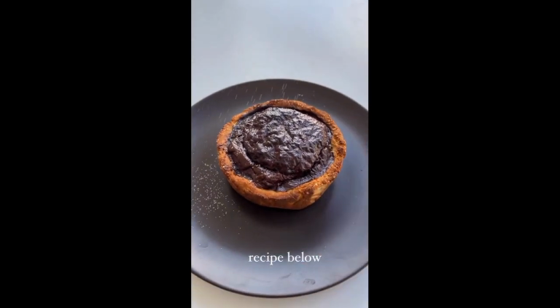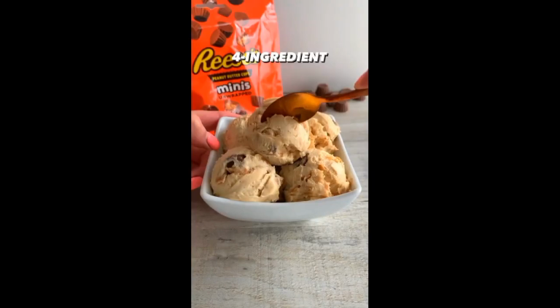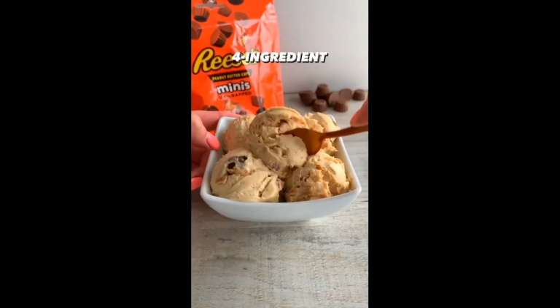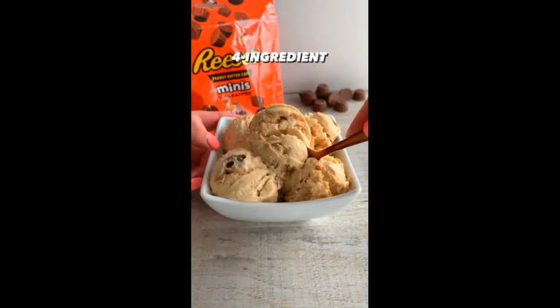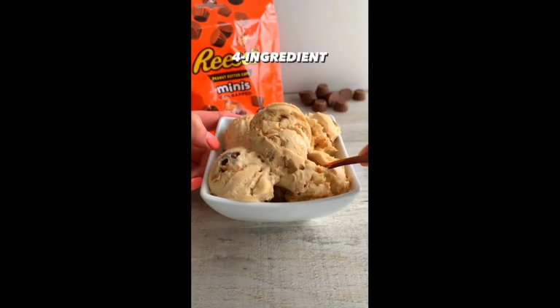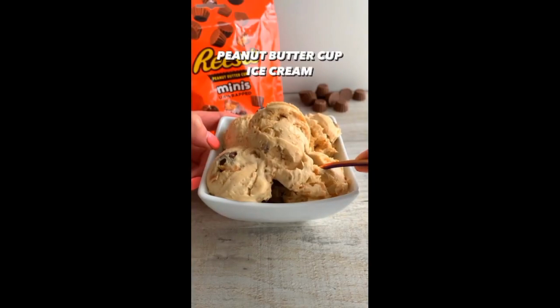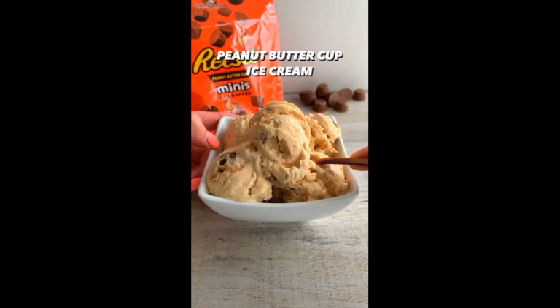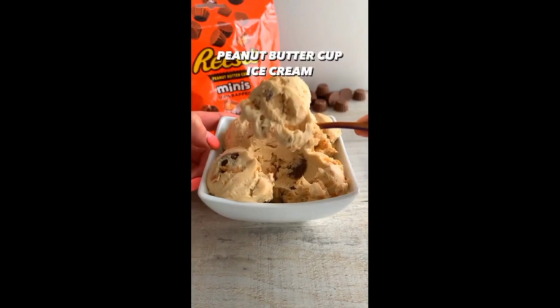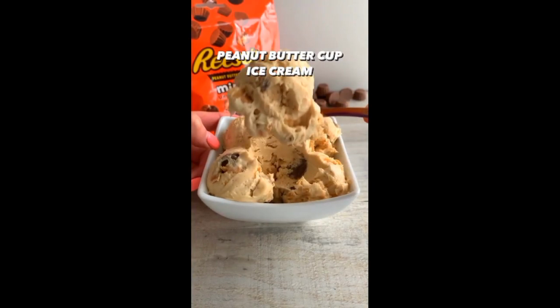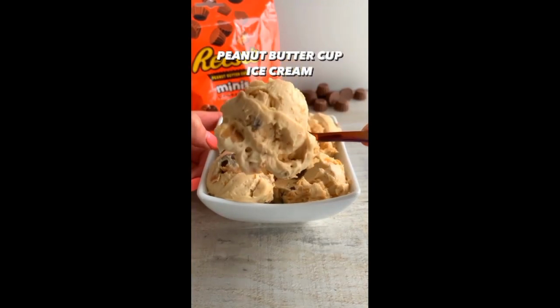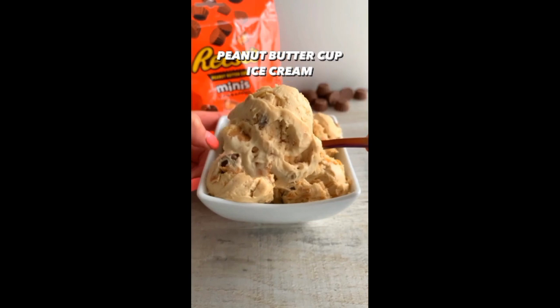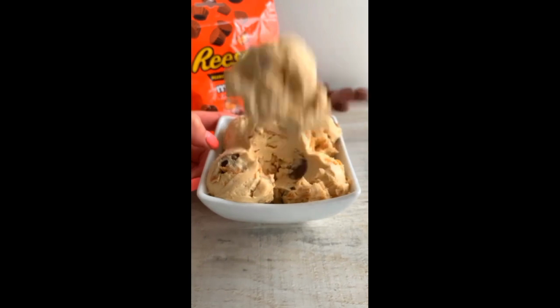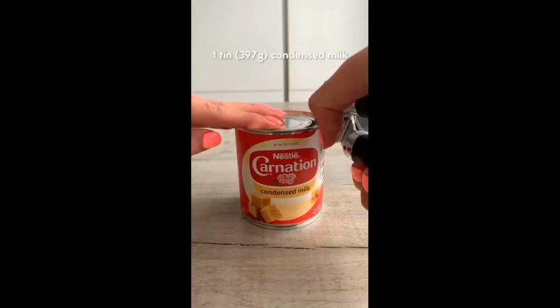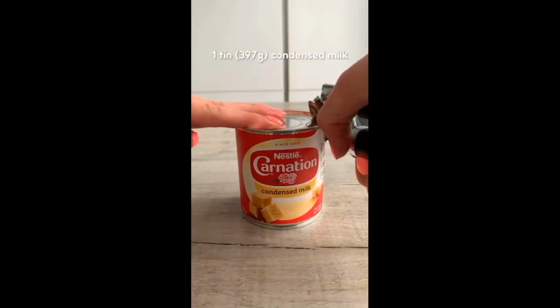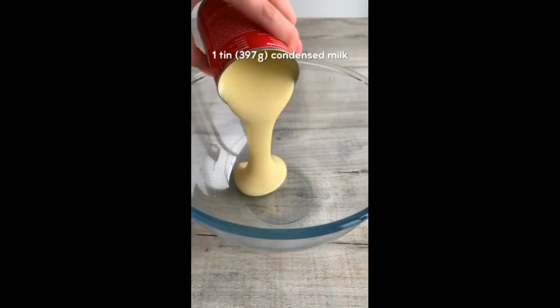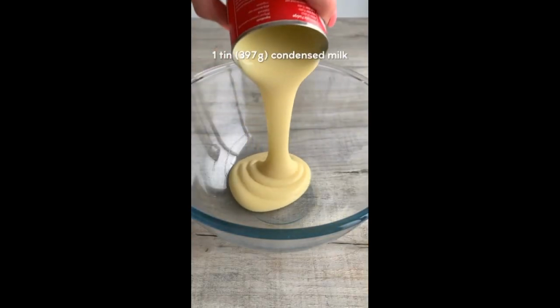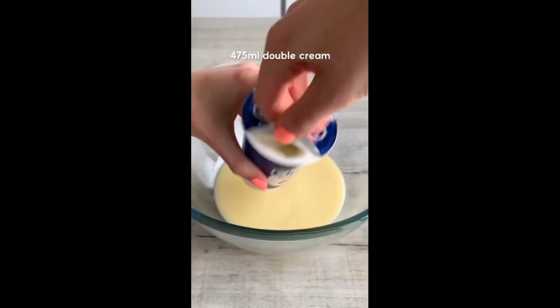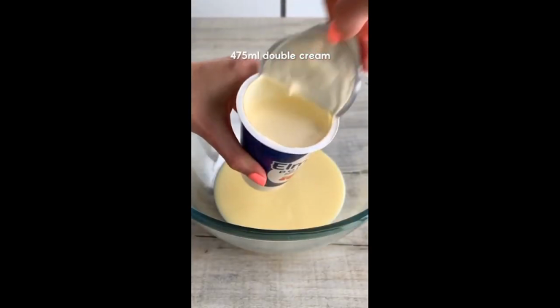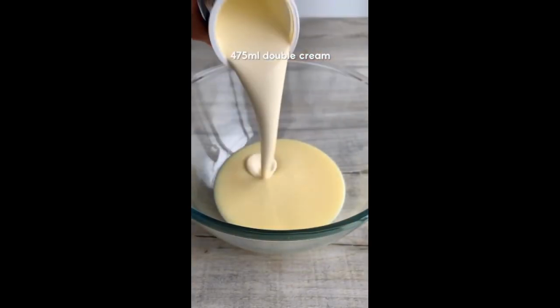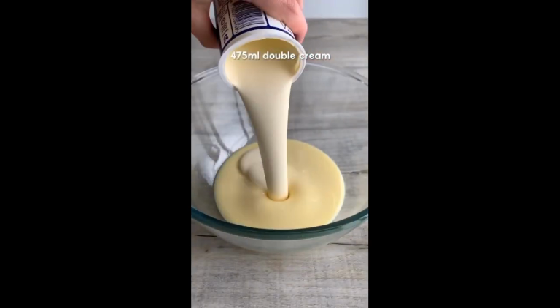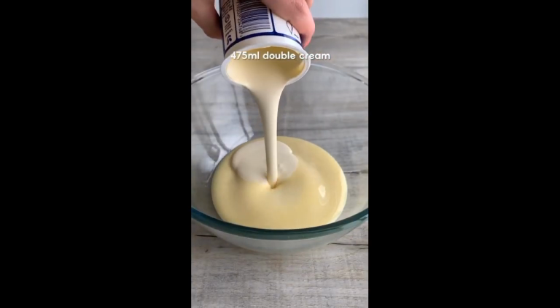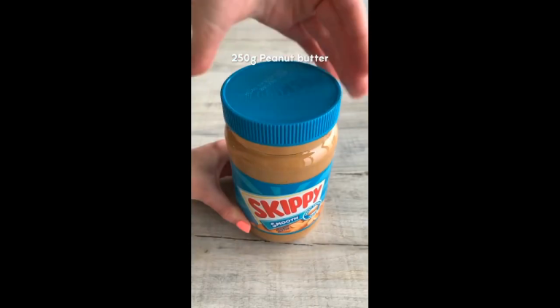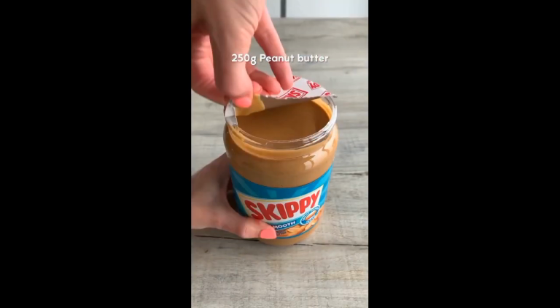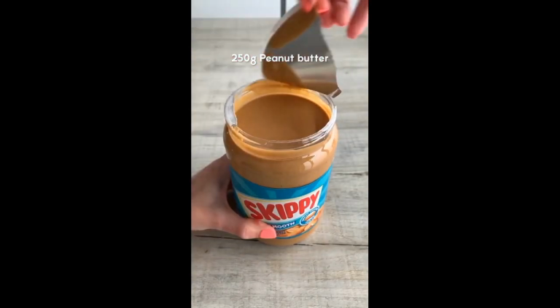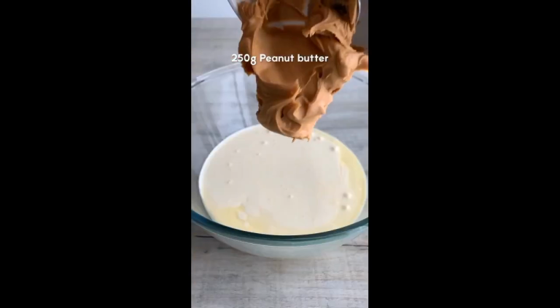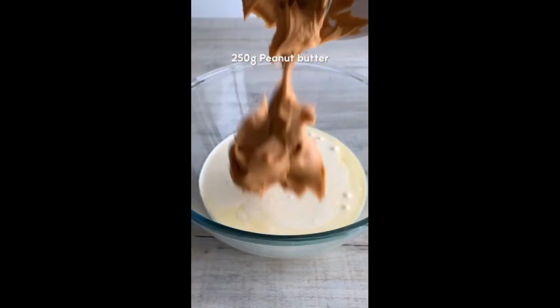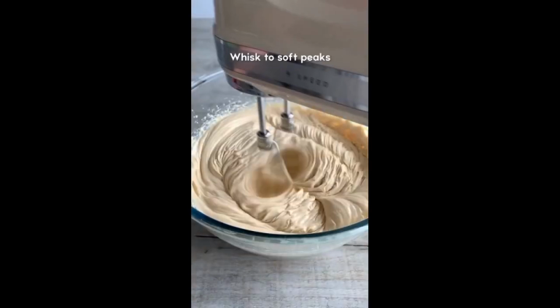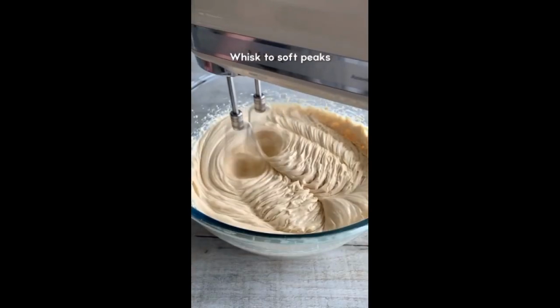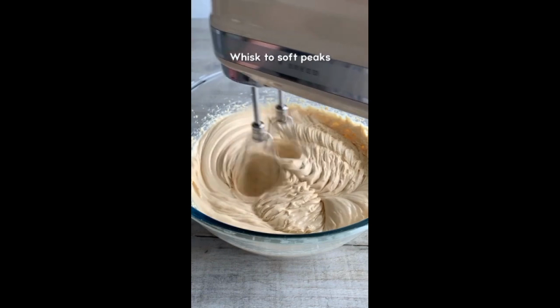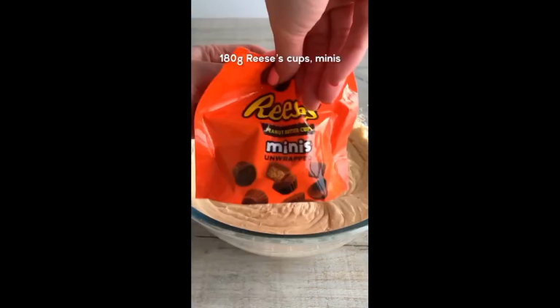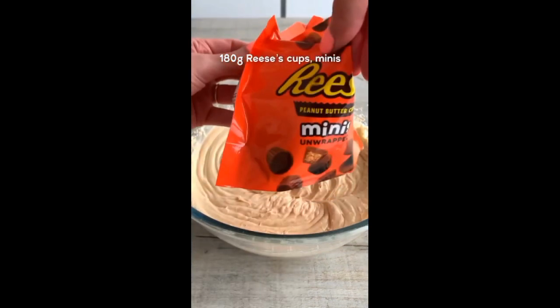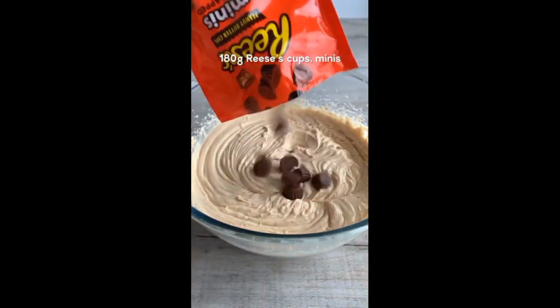If you love peanut butter you need to make this peanut butter cup ice cream with peanut butter swirls. Whisk condensed milk, double cream, and creamy peanut butter to soft peaks, then fold through some Reese's Minis.